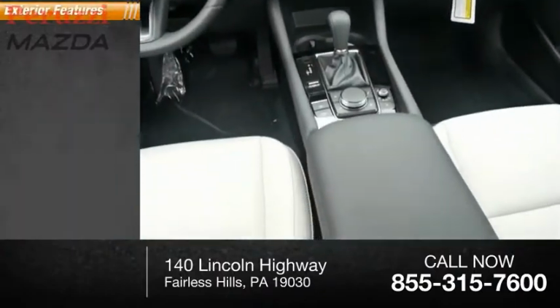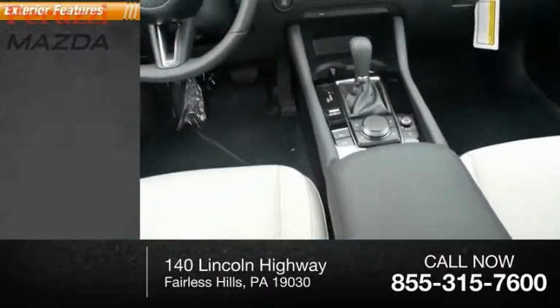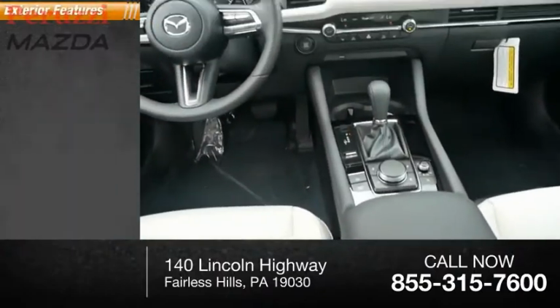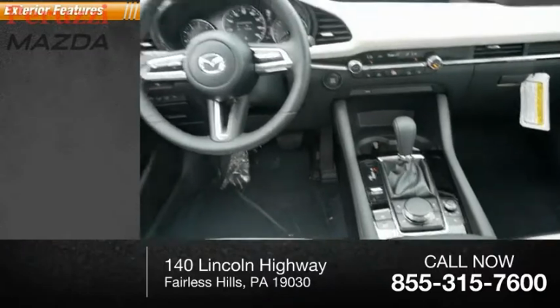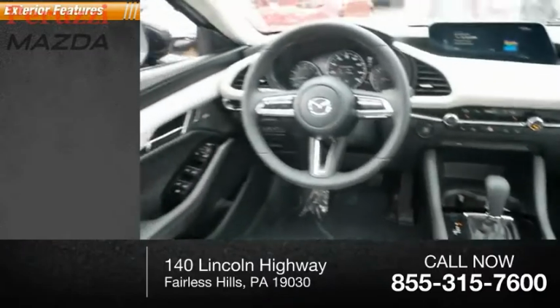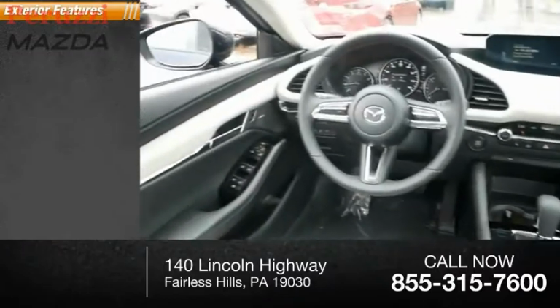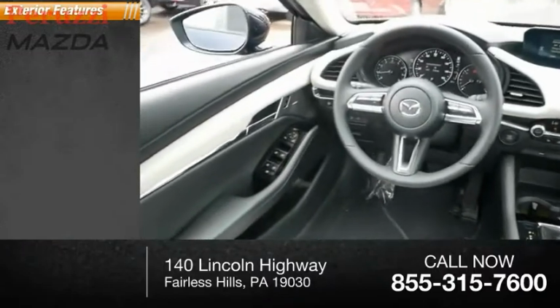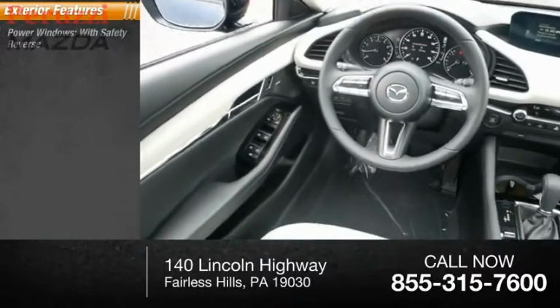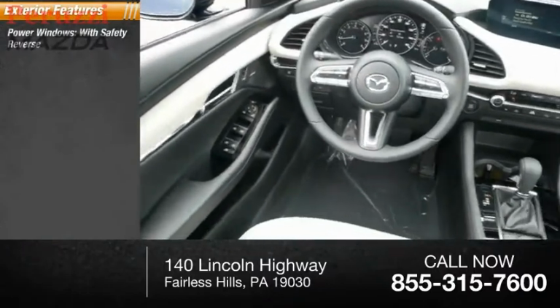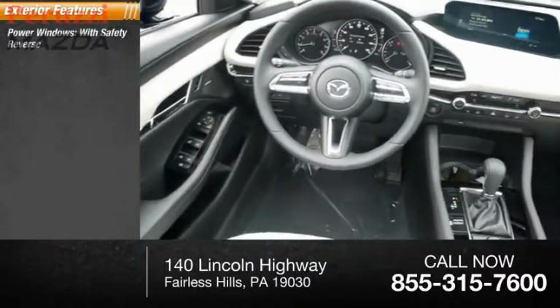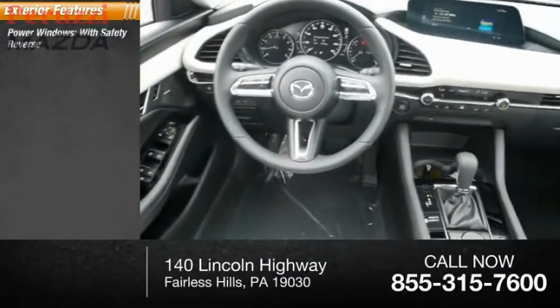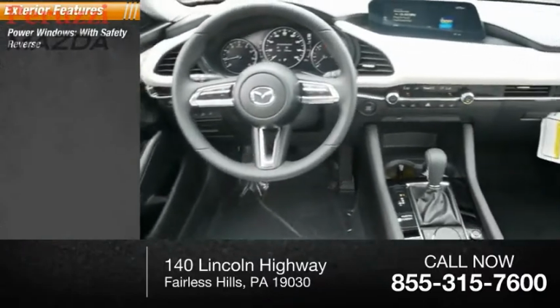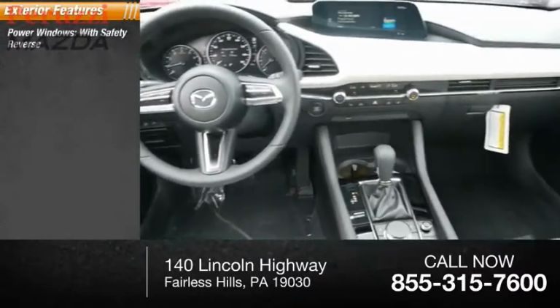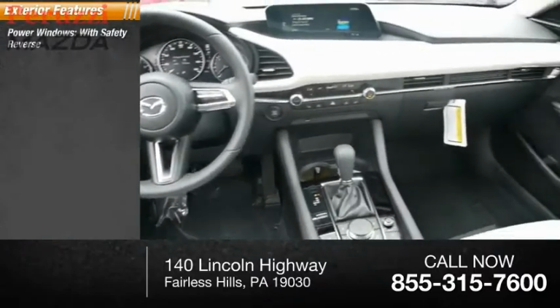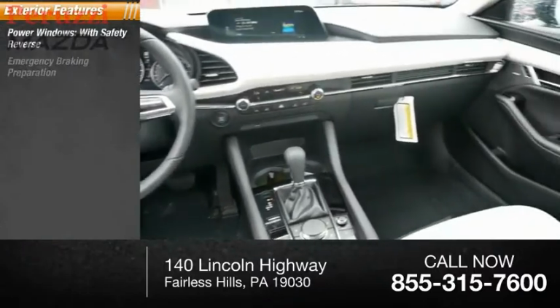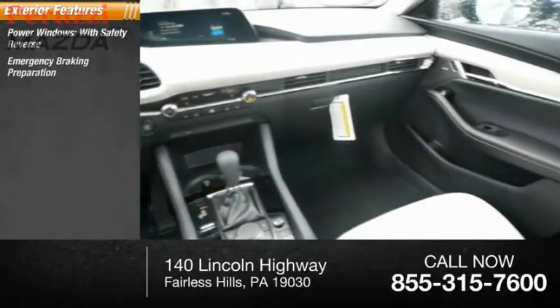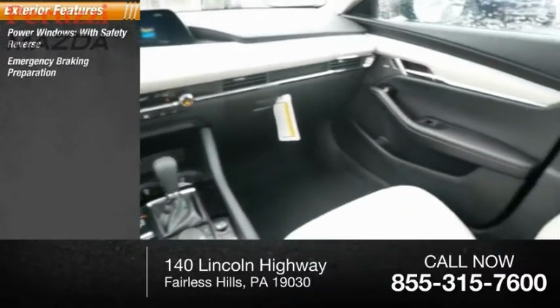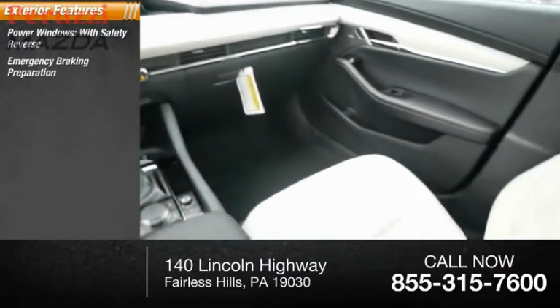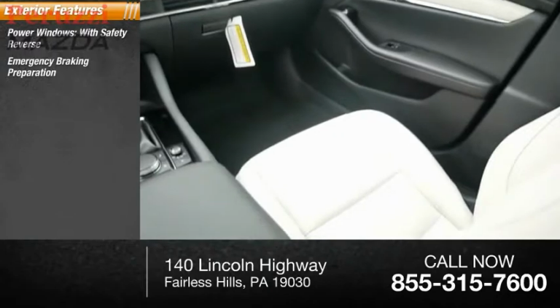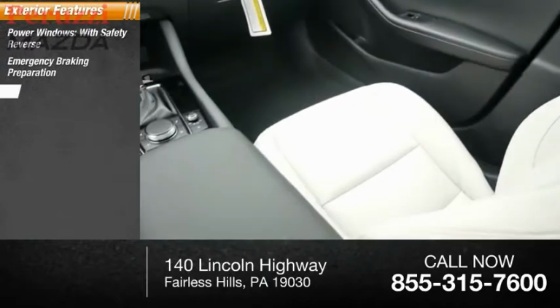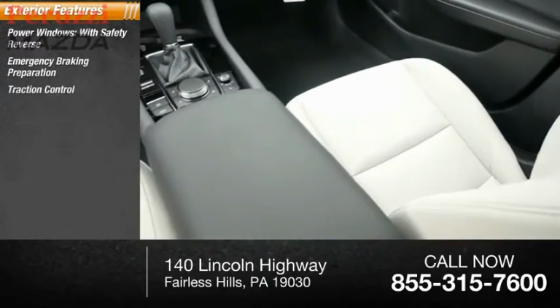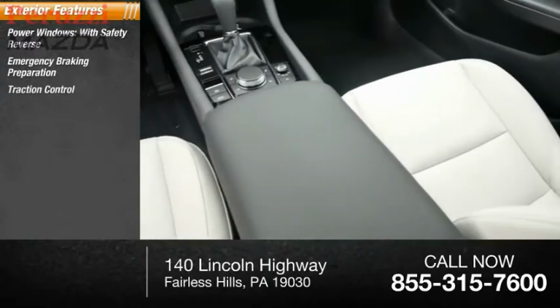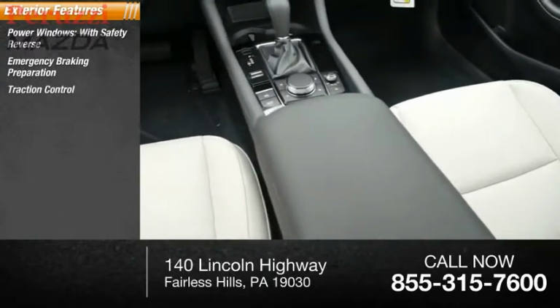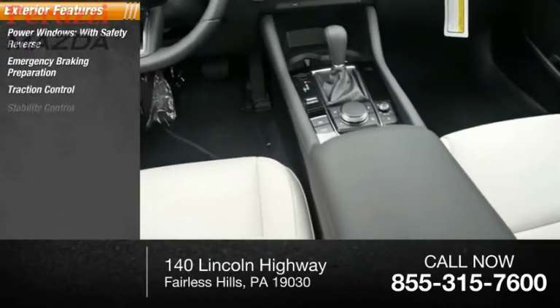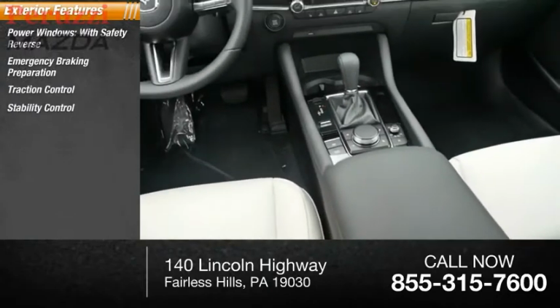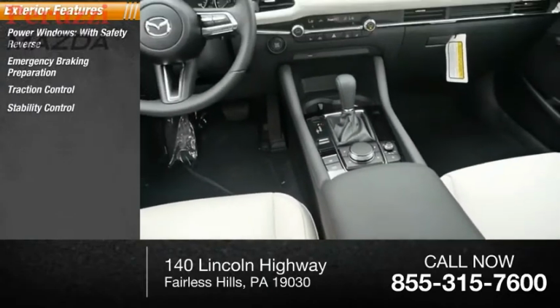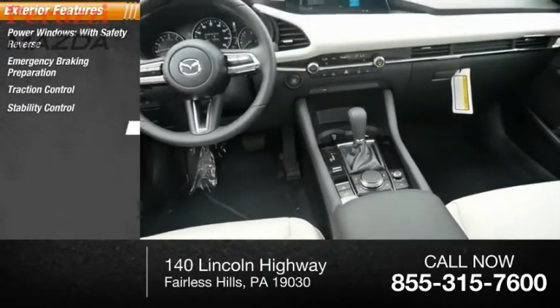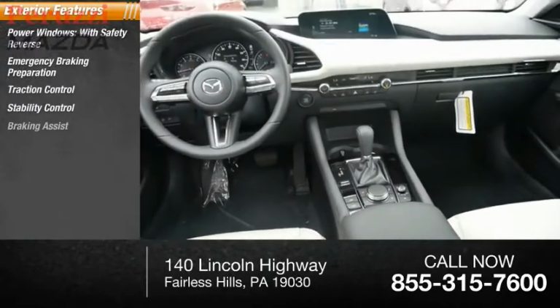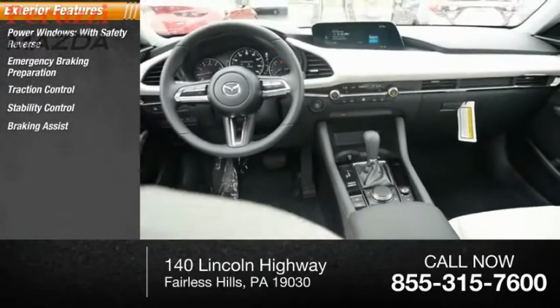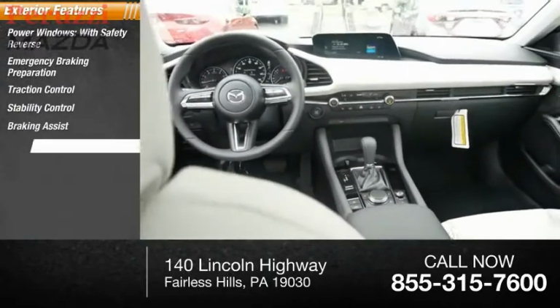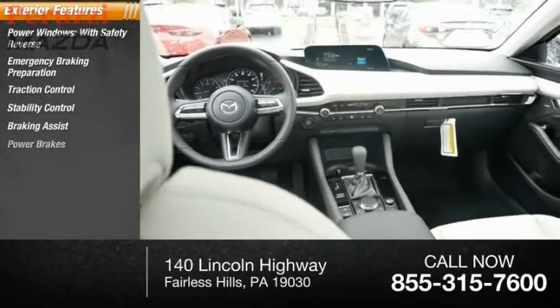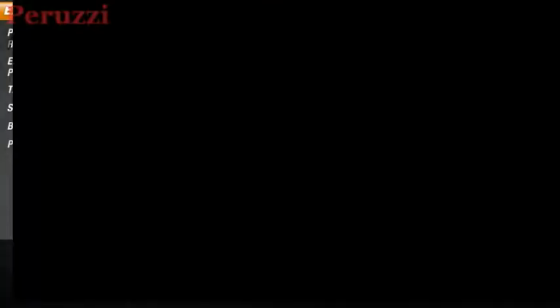Here are some of this vehicle's great options: power windows with safety reverse, emergency braking preparation, traction control, stability control, braking assist, and power brakes.